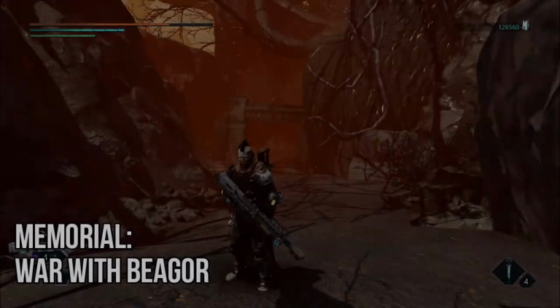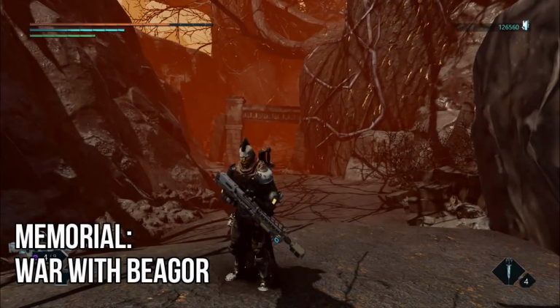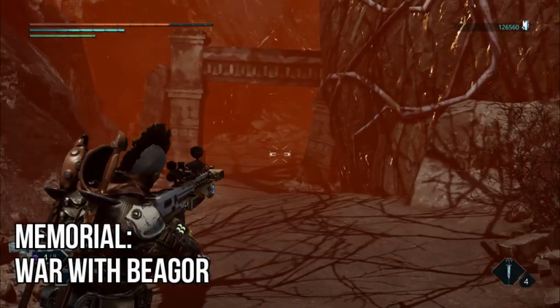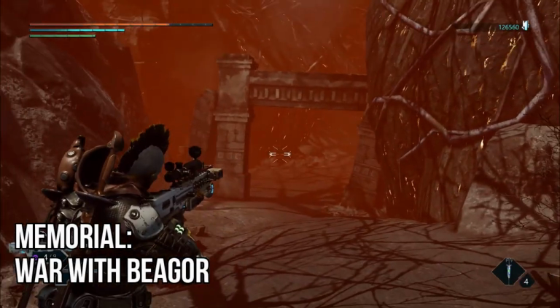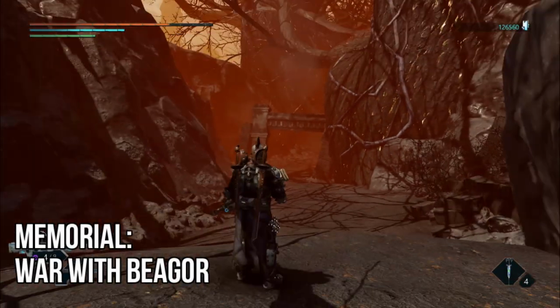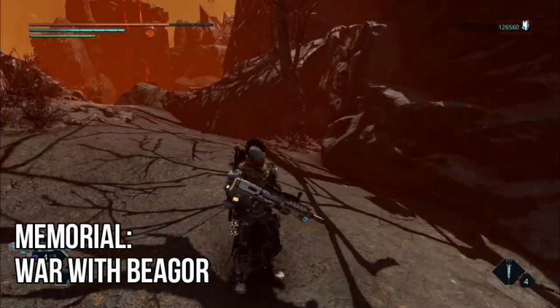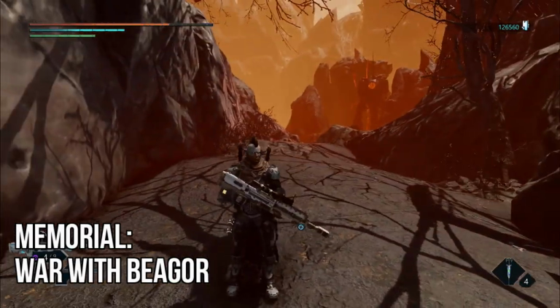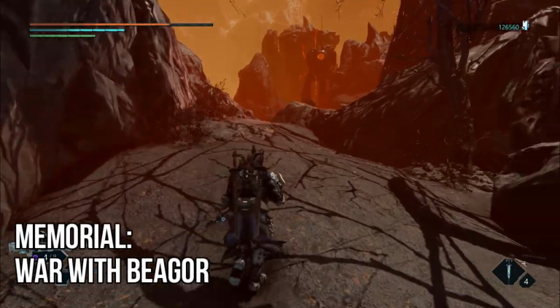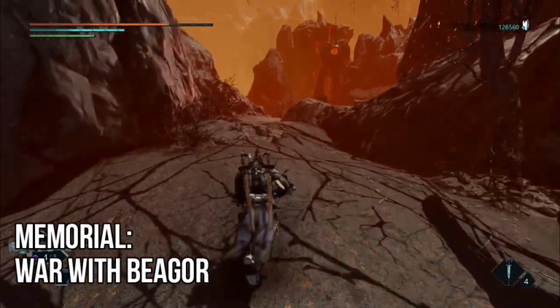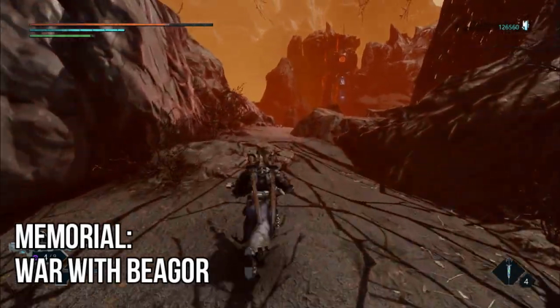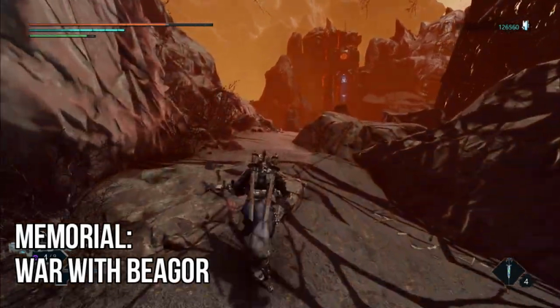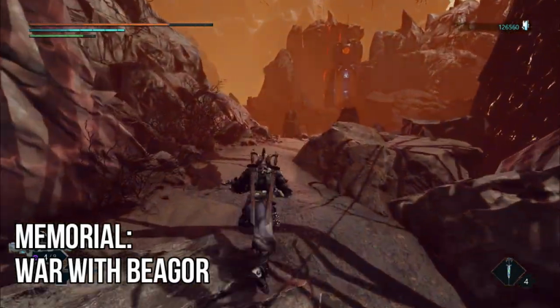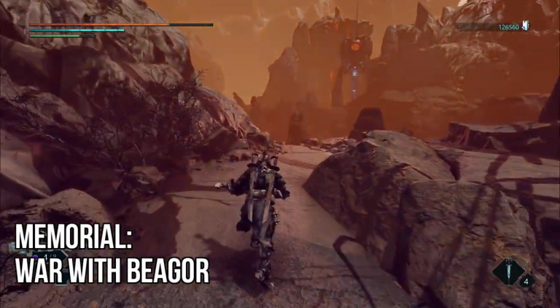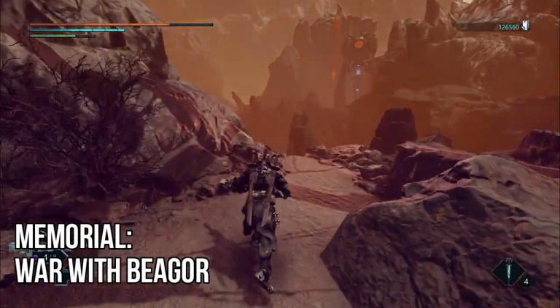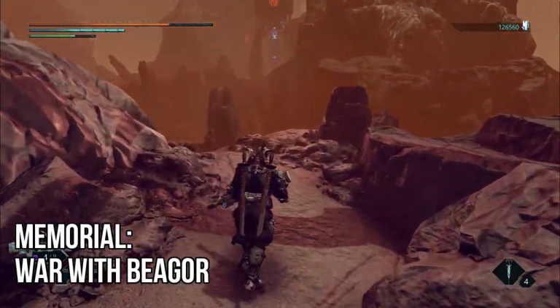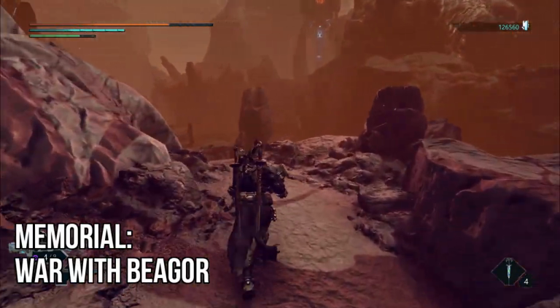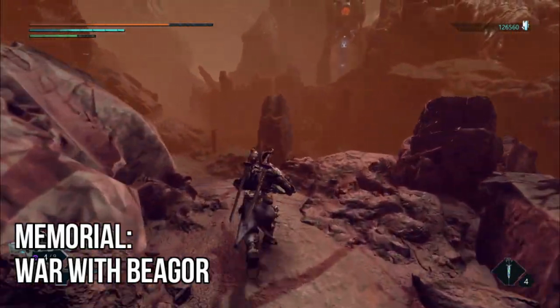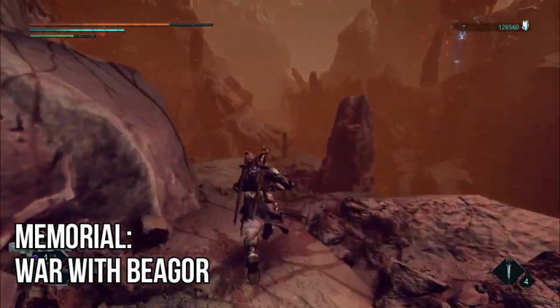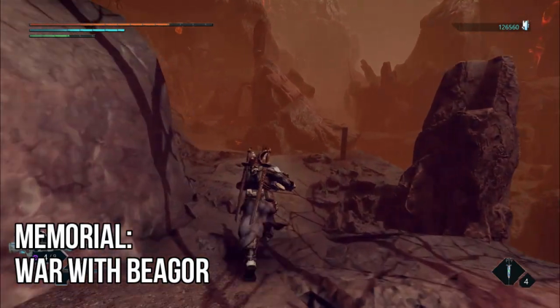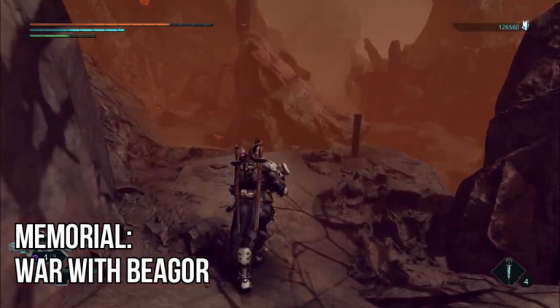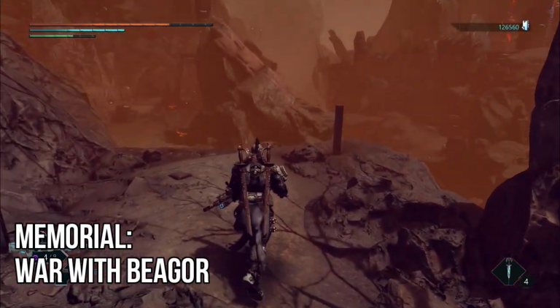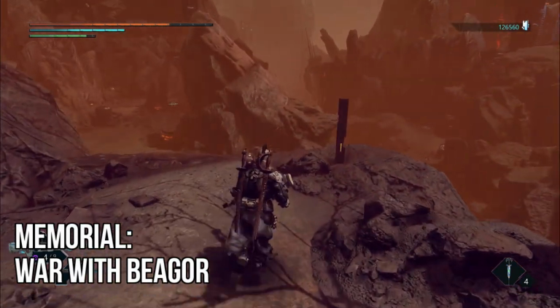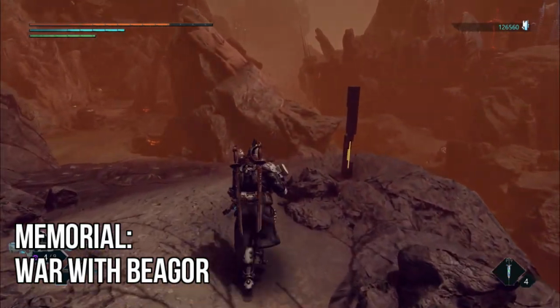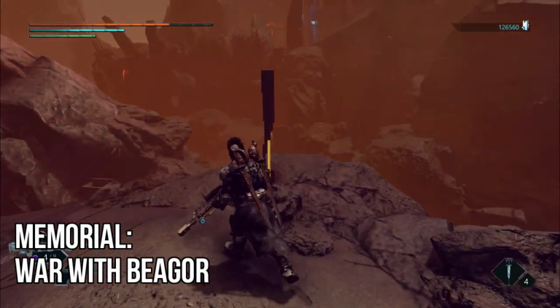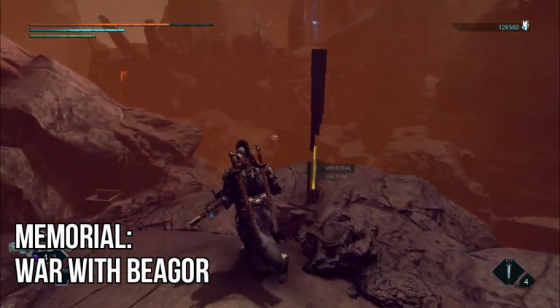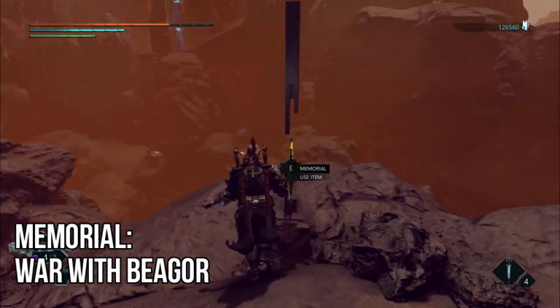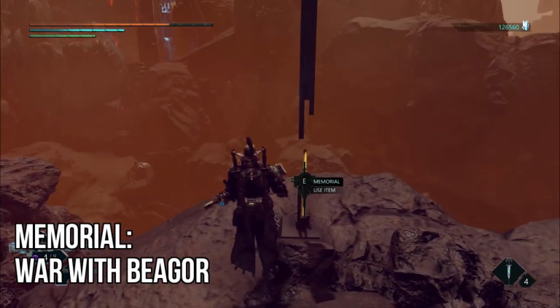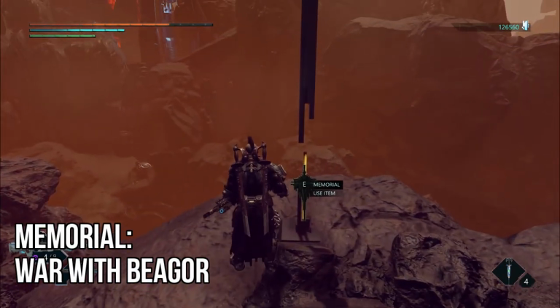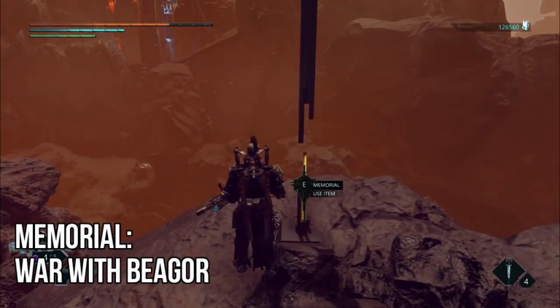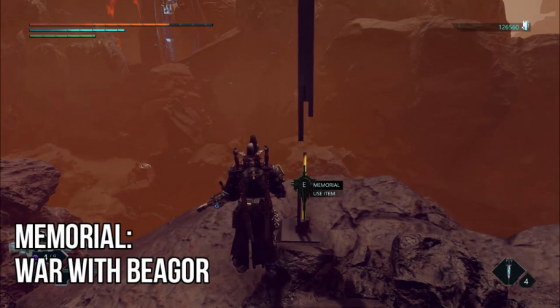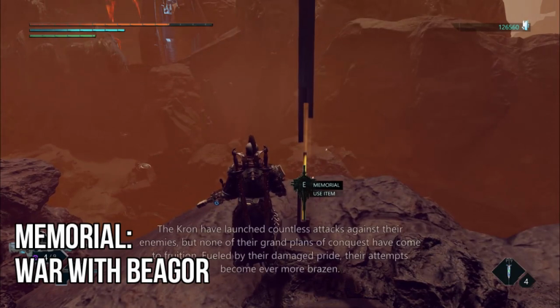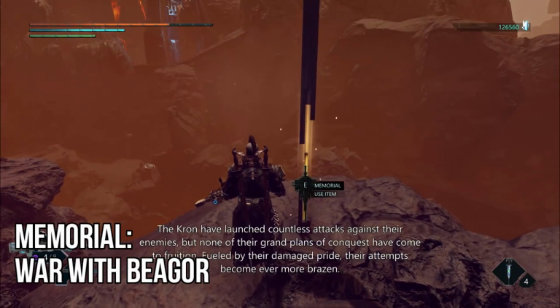First up, you're going to see the entrance to Molten Crag. That is, as I said, just past the Ruined Temple Obelisk. As soon as you go through it, it's a small straight line — follow all the way through, and on the right-hand side, by the edge of the cliff, you'll find your memorial collectible.